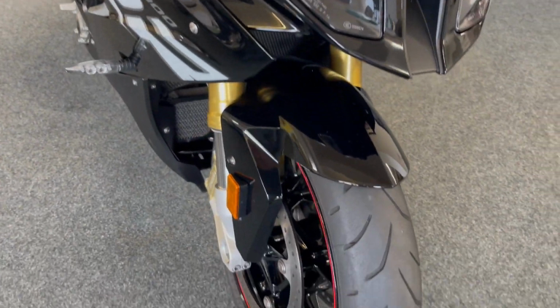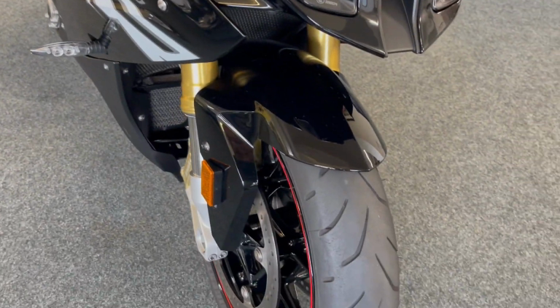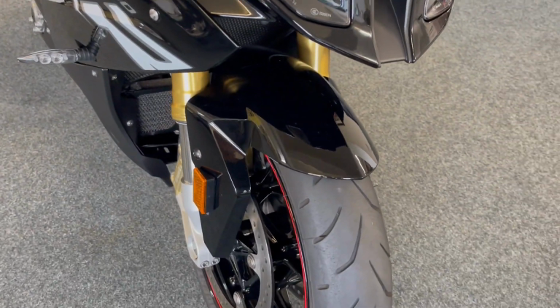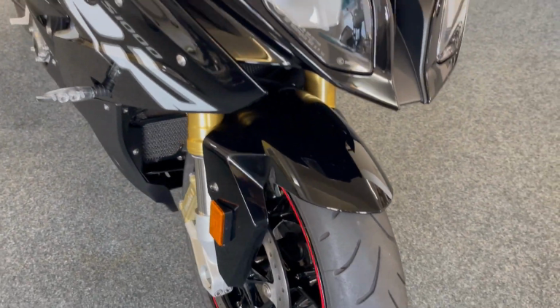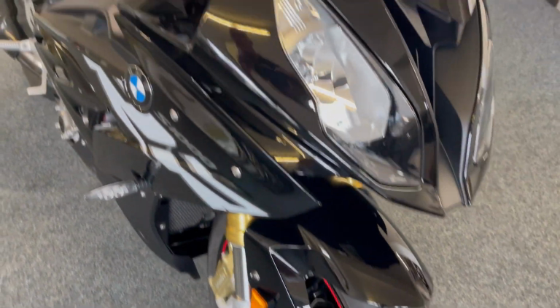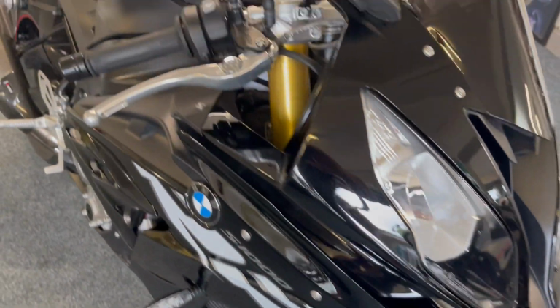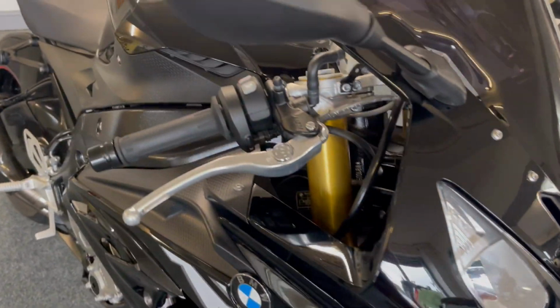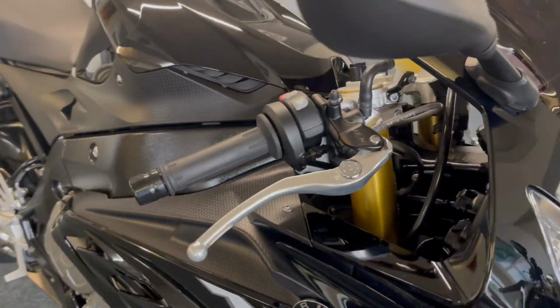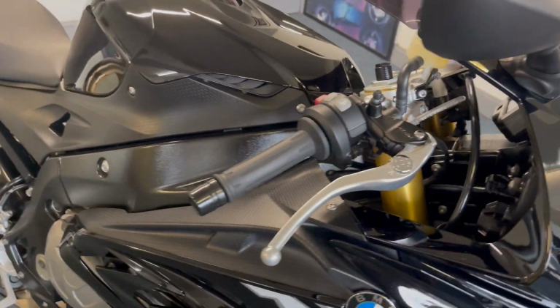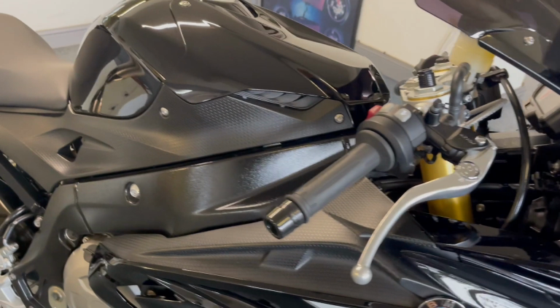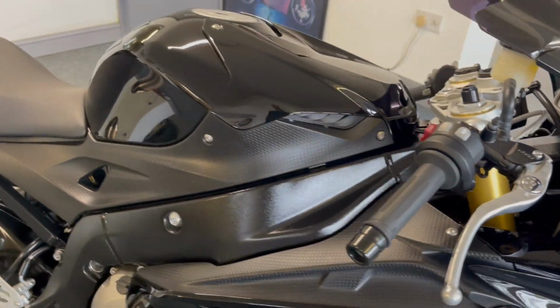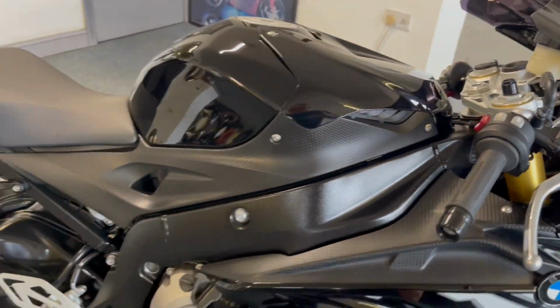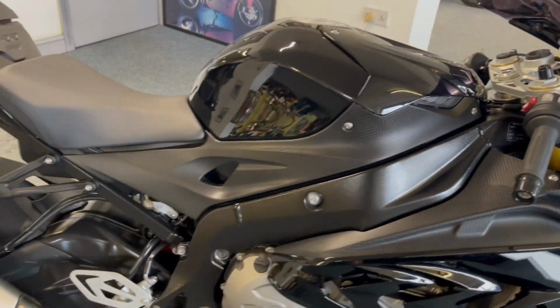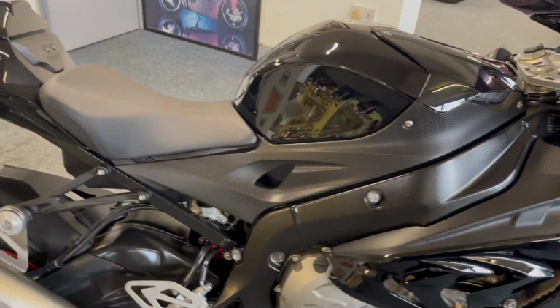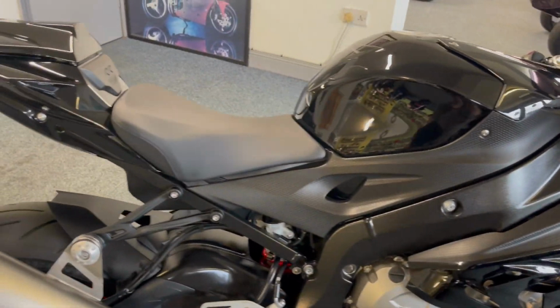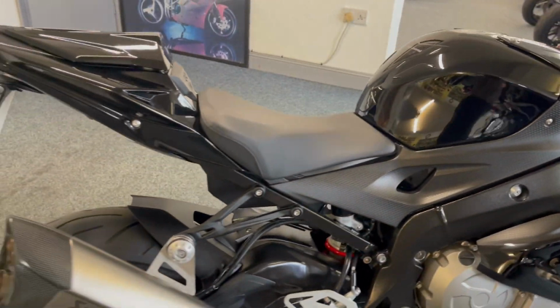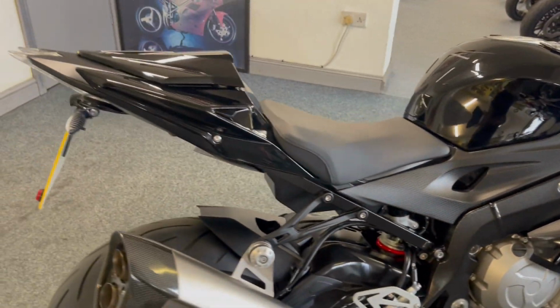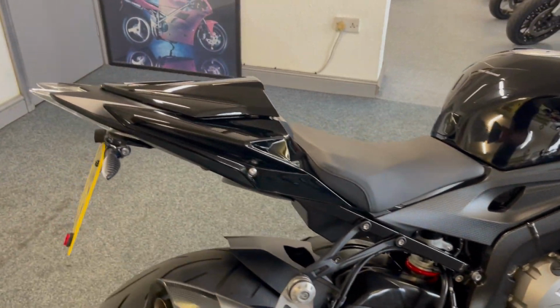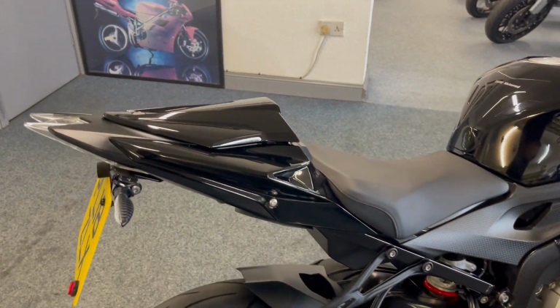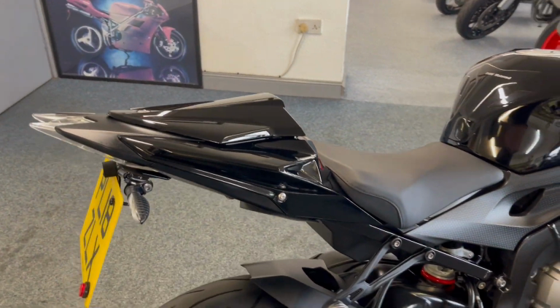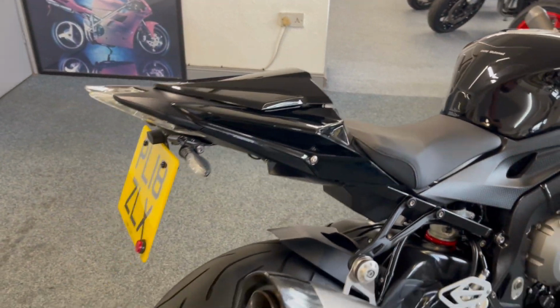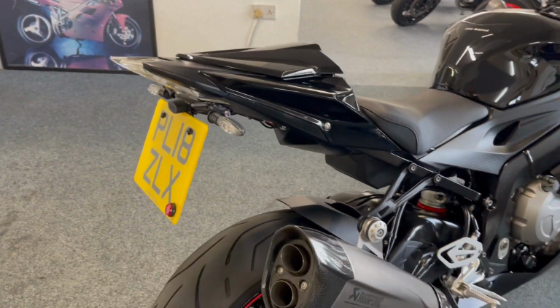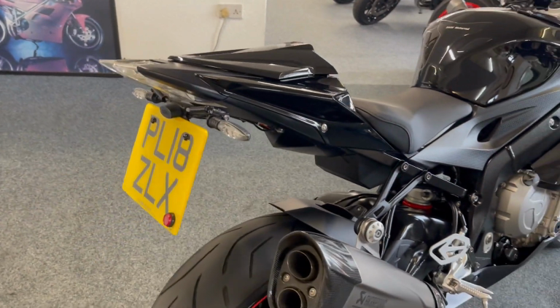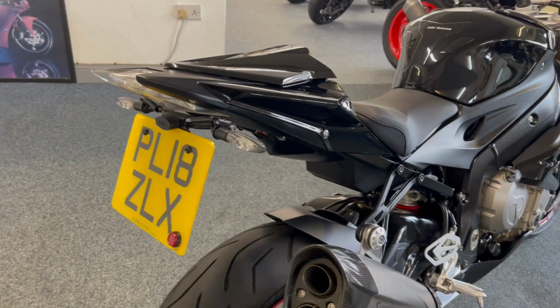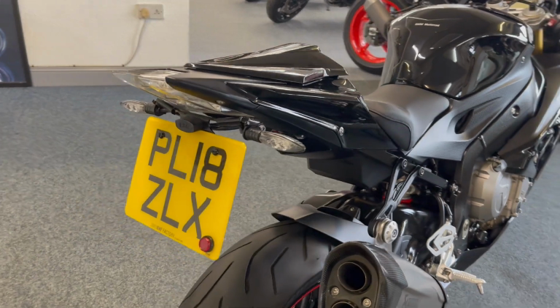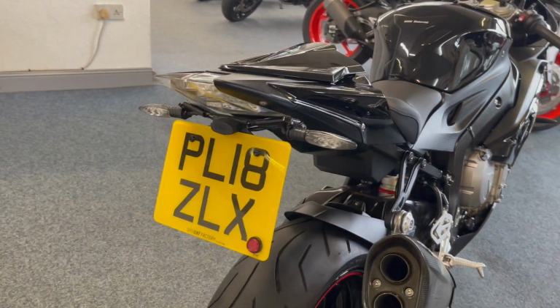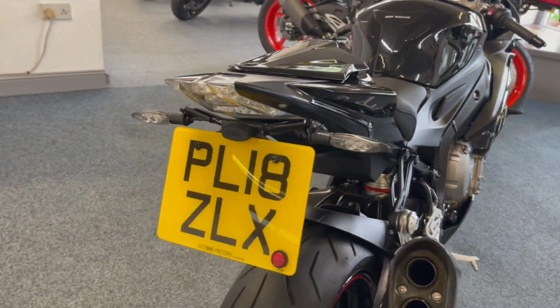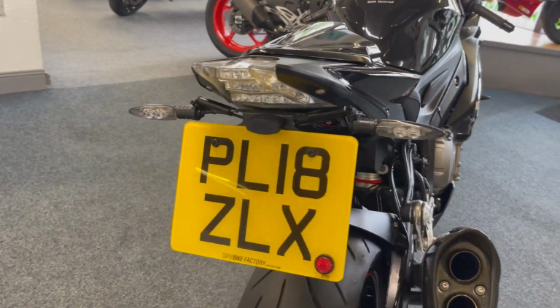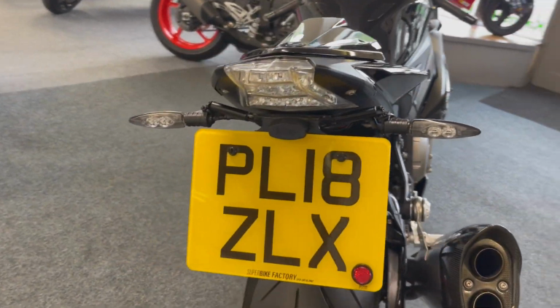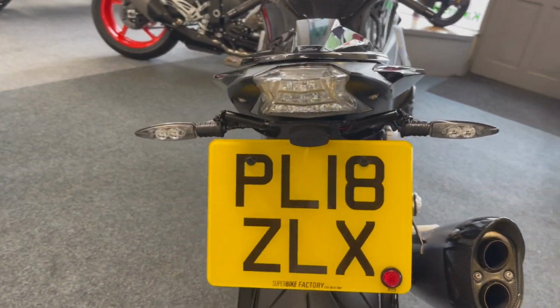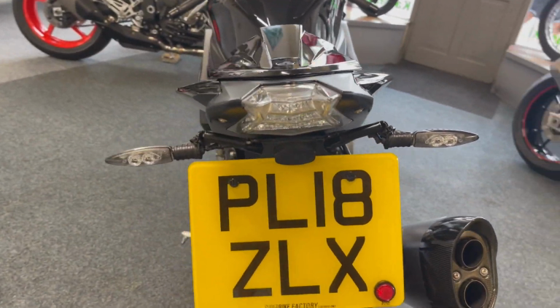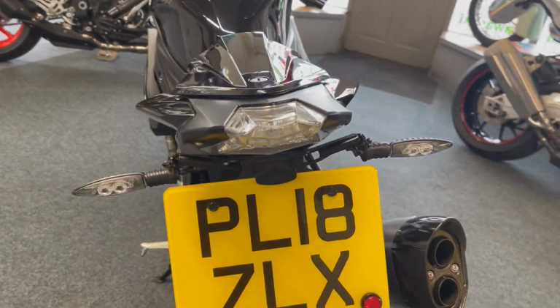Tires are mint on it, she's just a raving minter. Nice tail tidy on there.